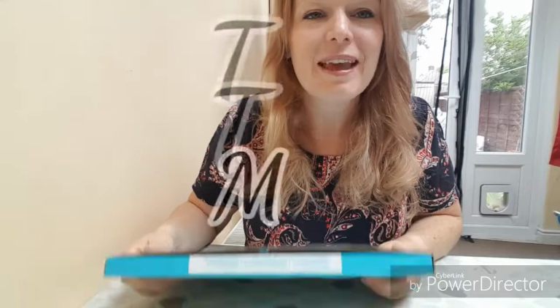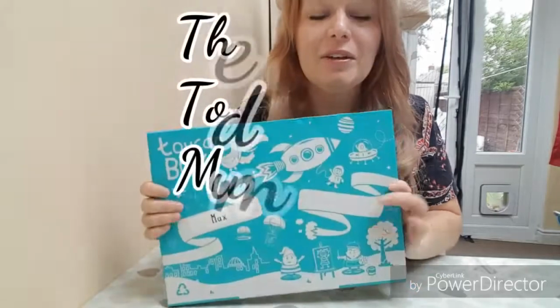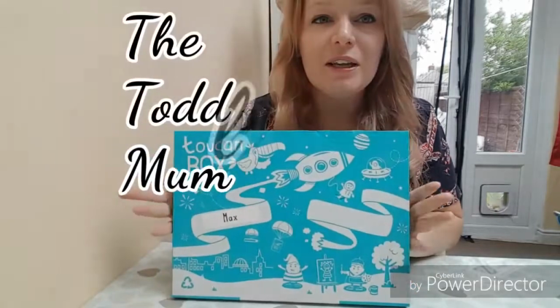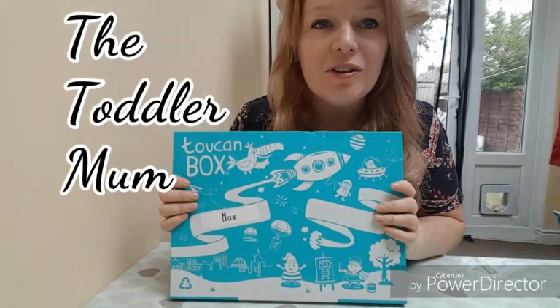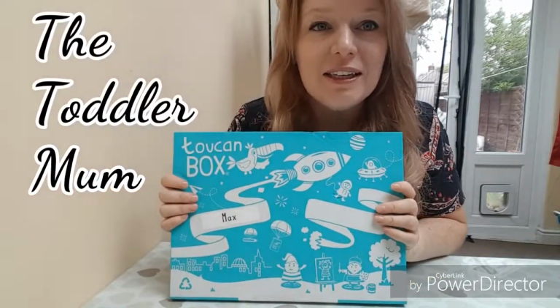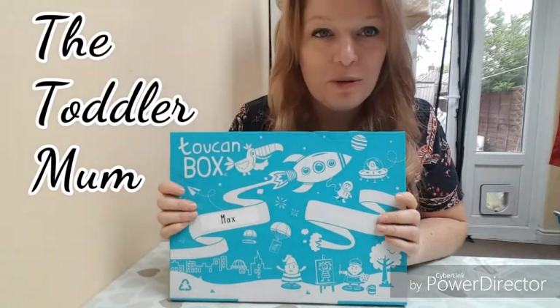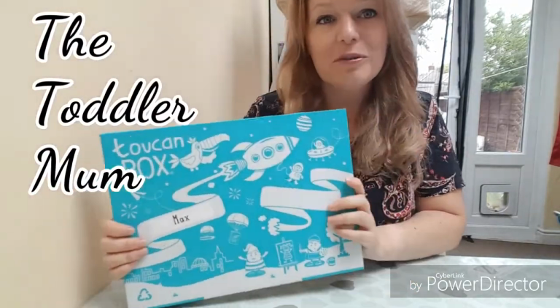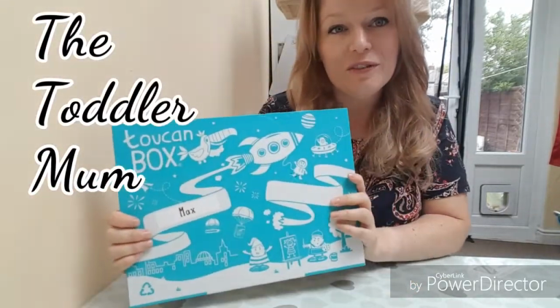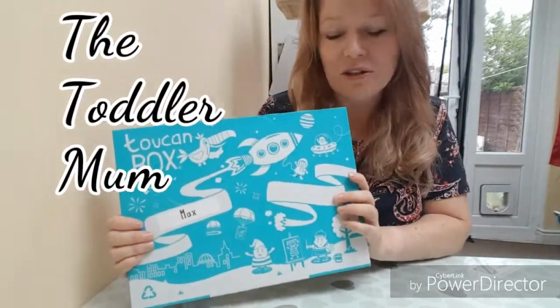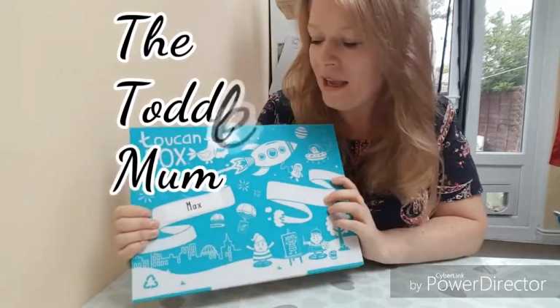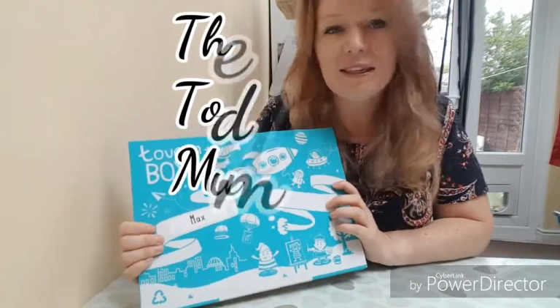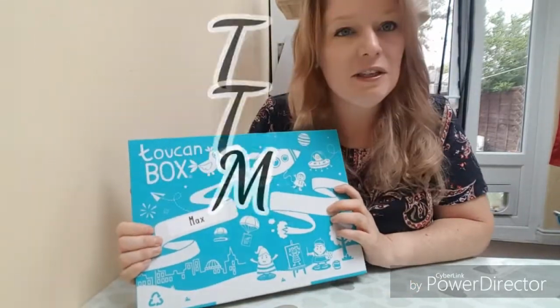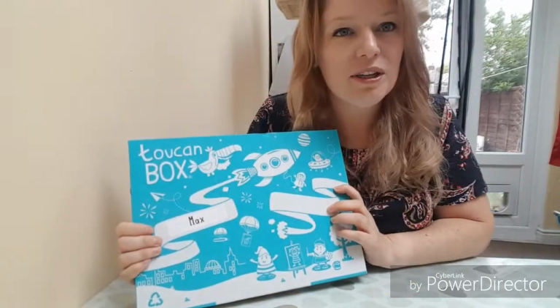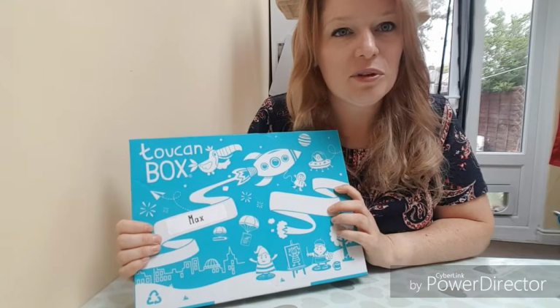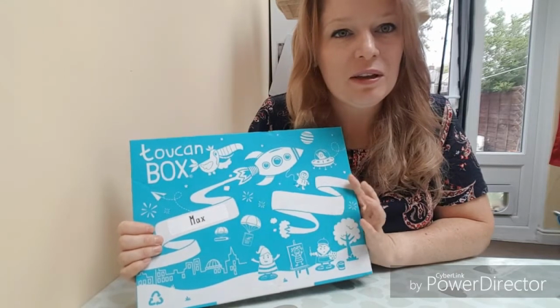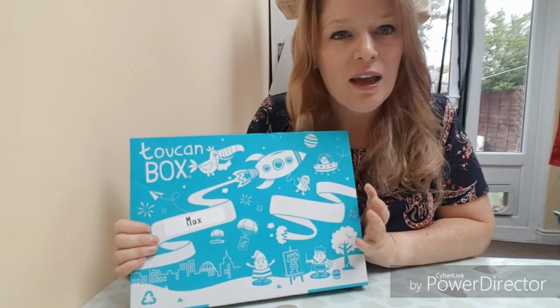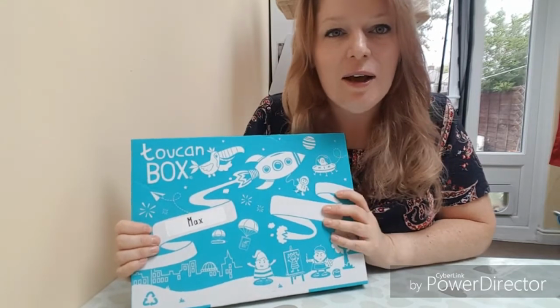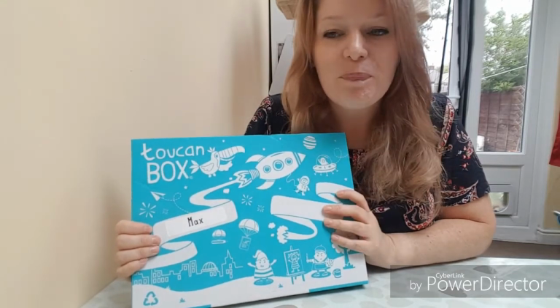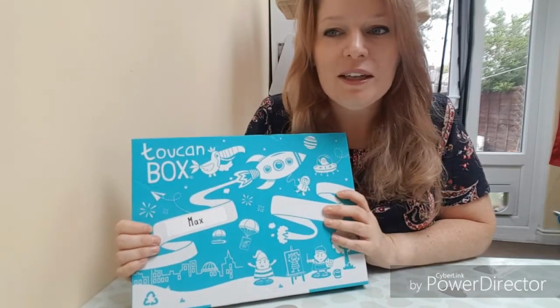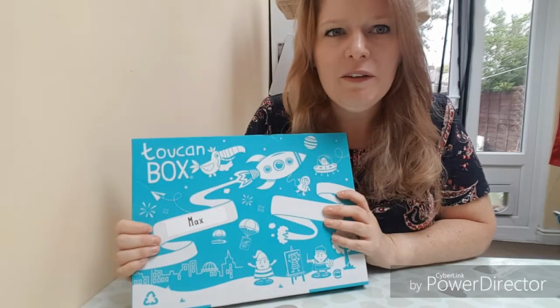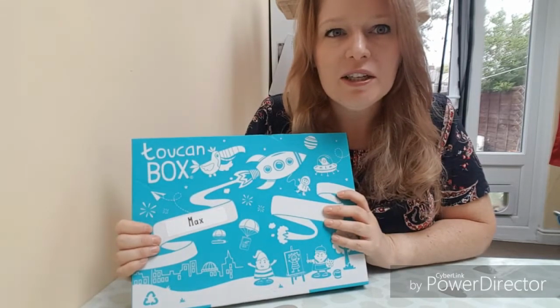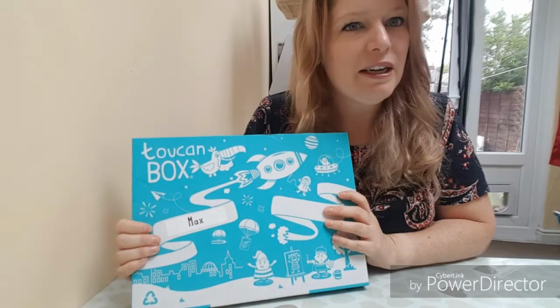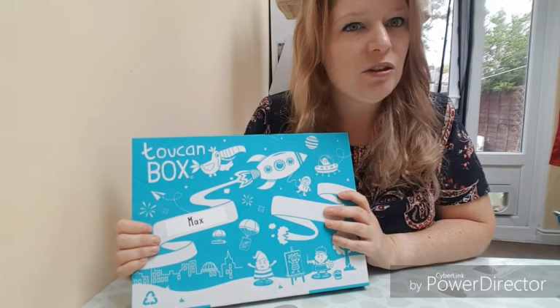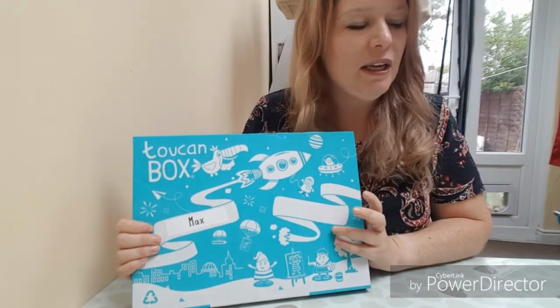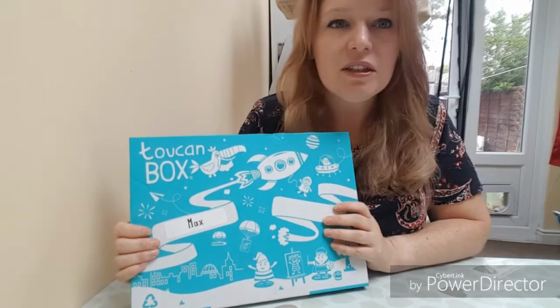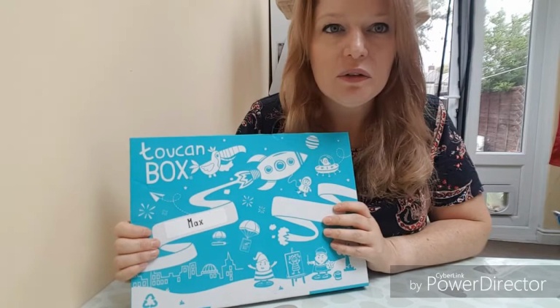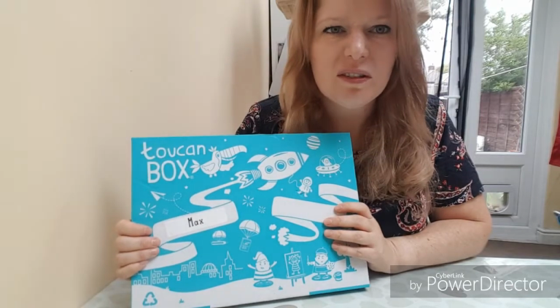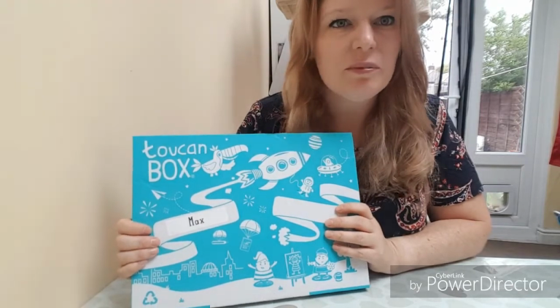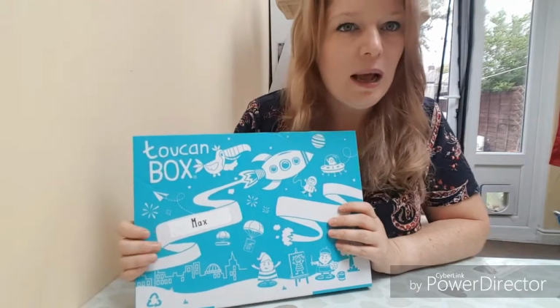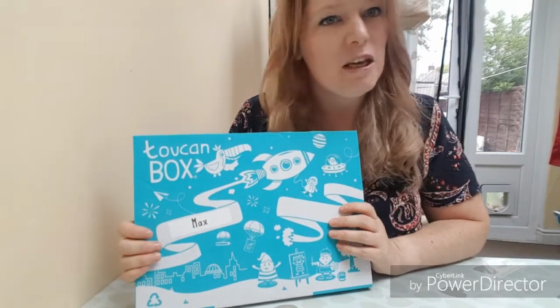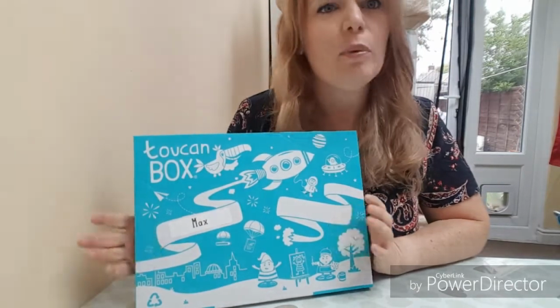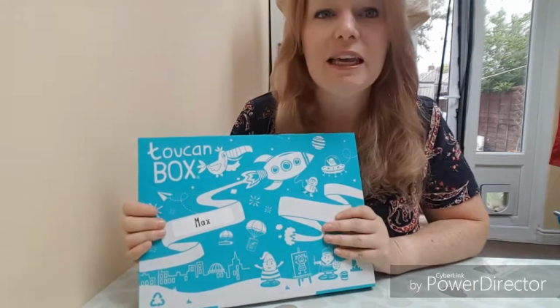This week I thought I'd try the Toucum box, which is for children. It's an activity box that comes once a month, for ages three and up normally. My child is two, so we're gonna find out - it might not be great, but we're gonna see.